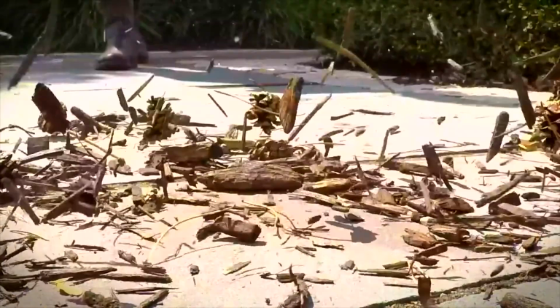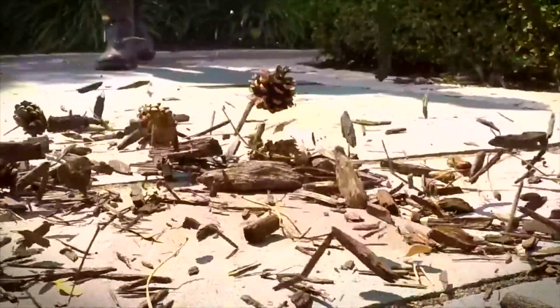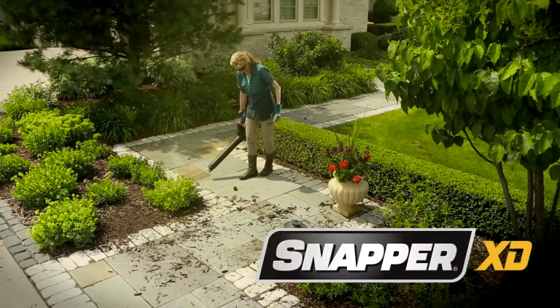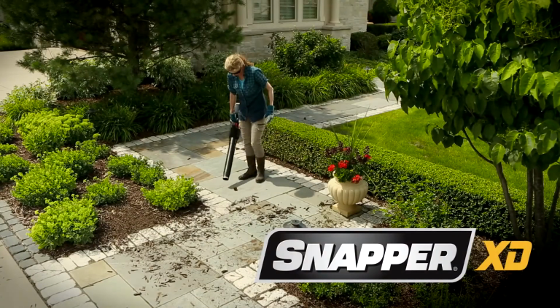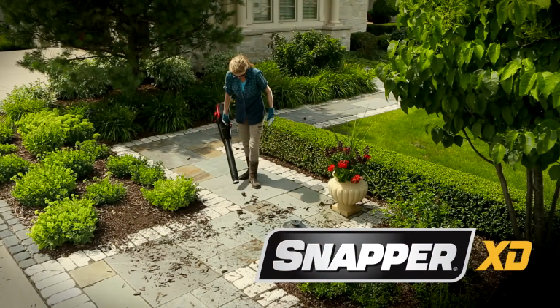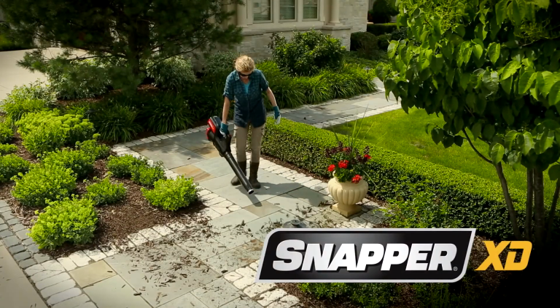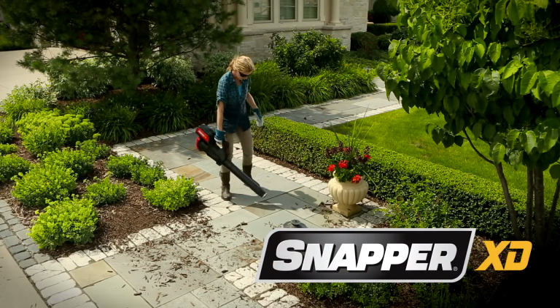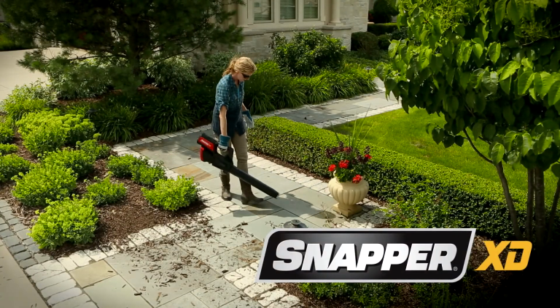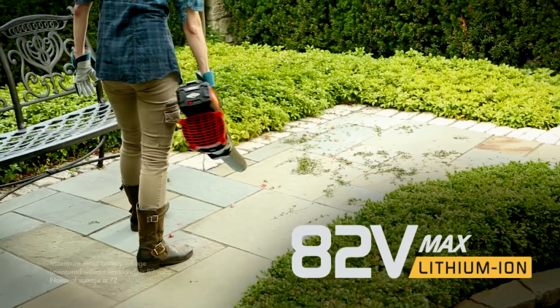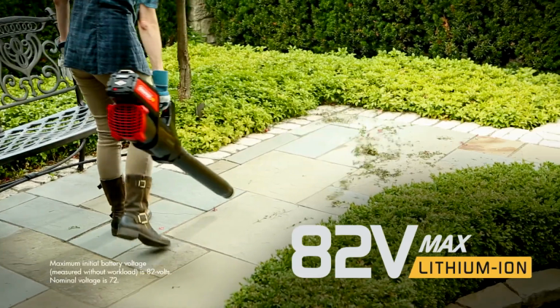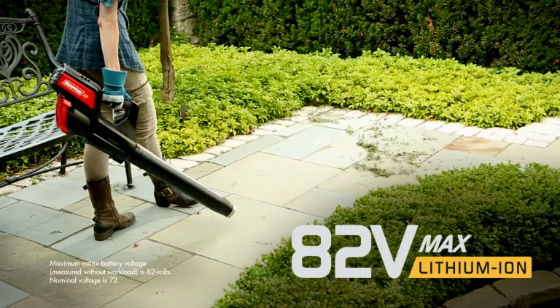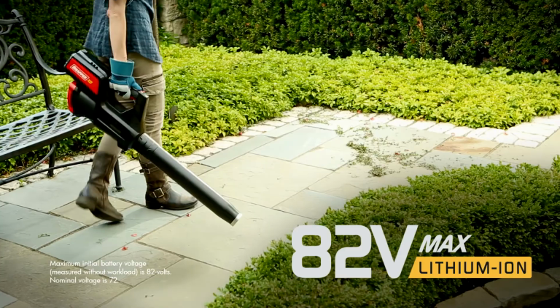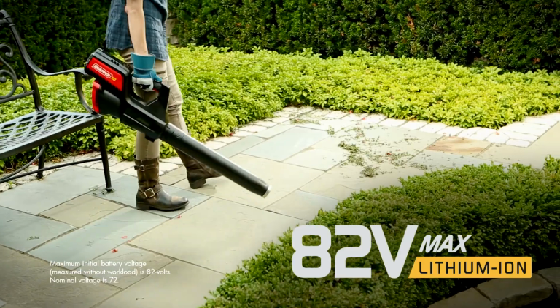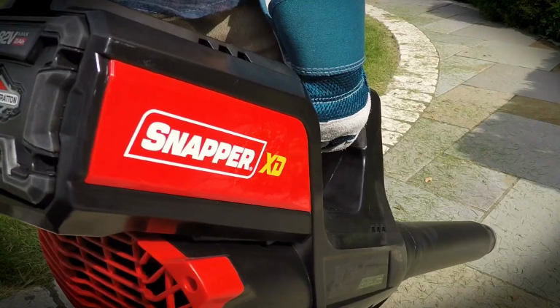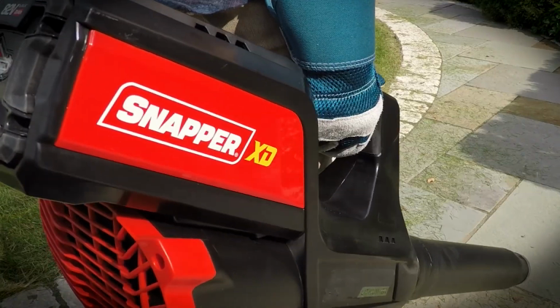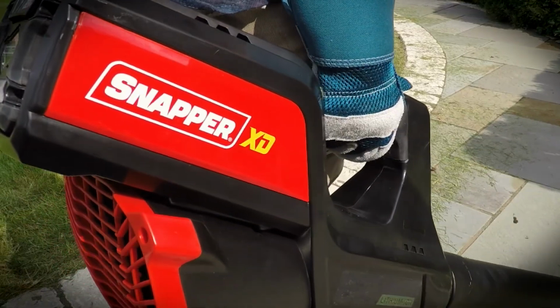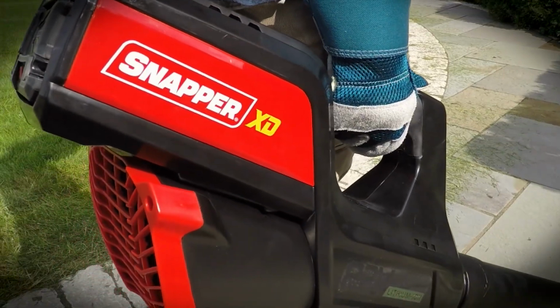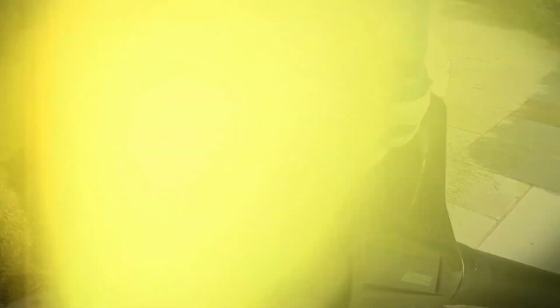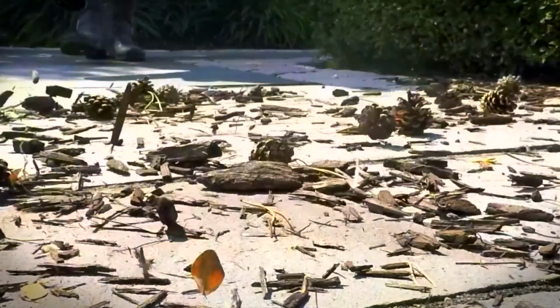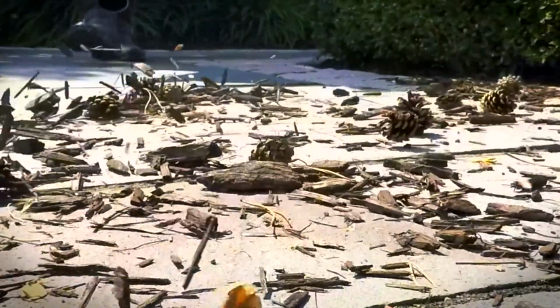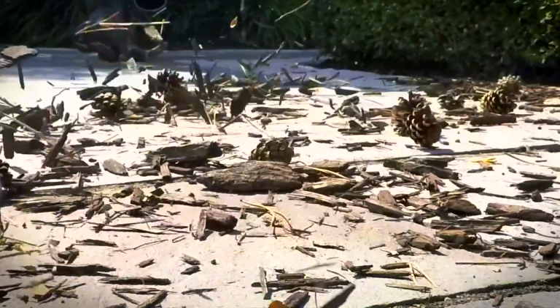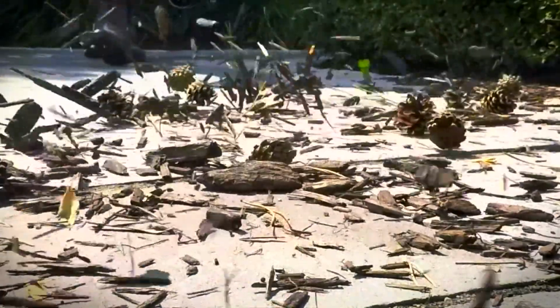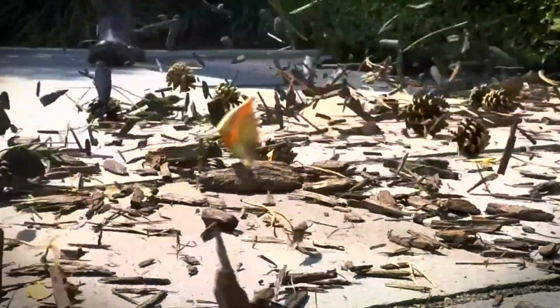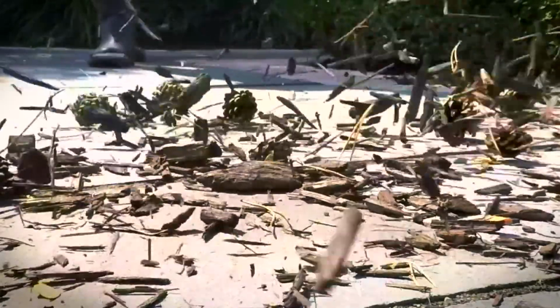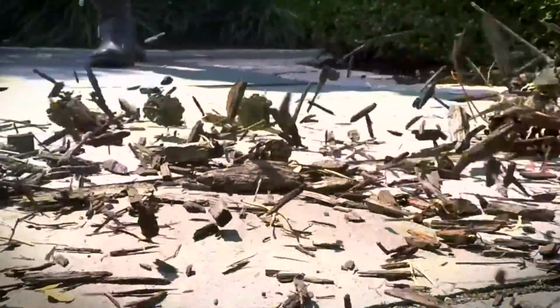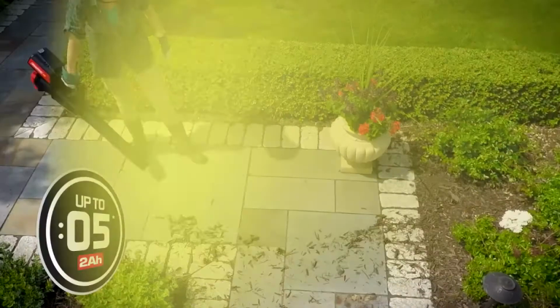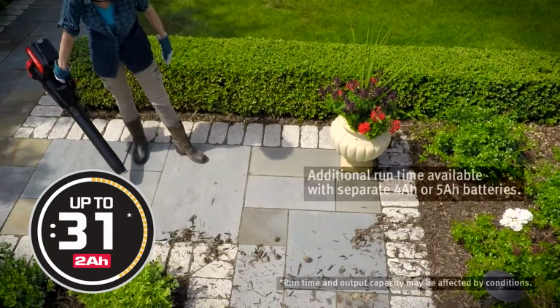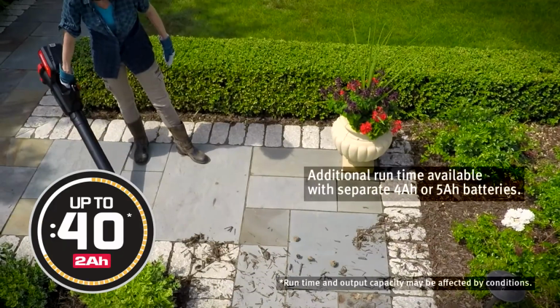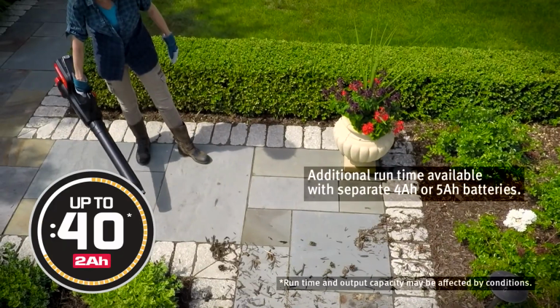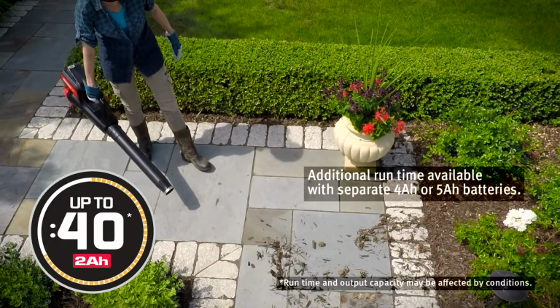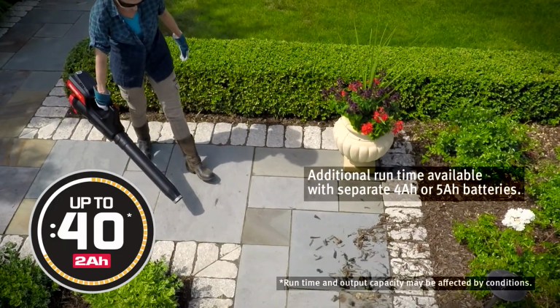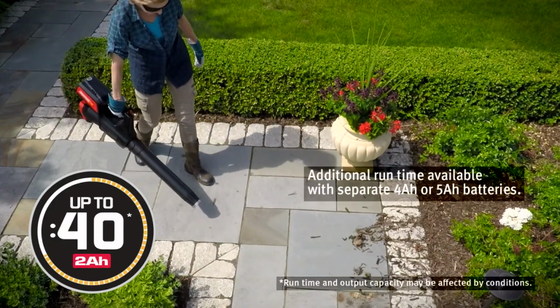The Snapper XD battery-powered leaf blower combines a Briggs & Stratton 82-volt max battery with a high-efficiency brushless motor to reach an exciting new level of durability and performance, up to 40 minutes of quiet, low-maintenance run time.